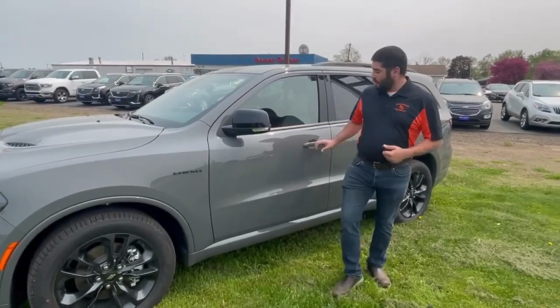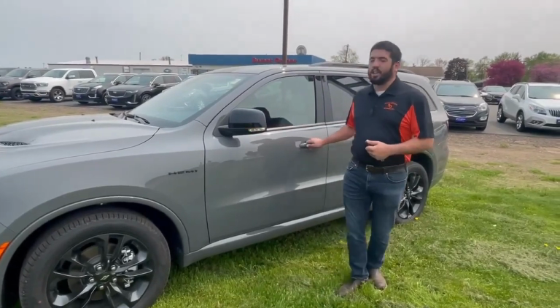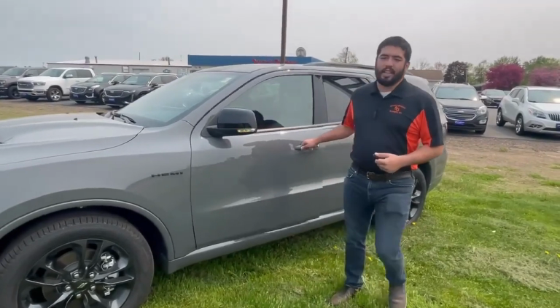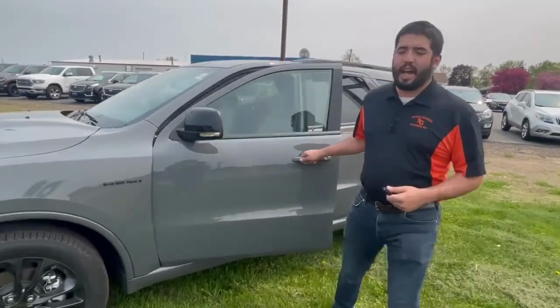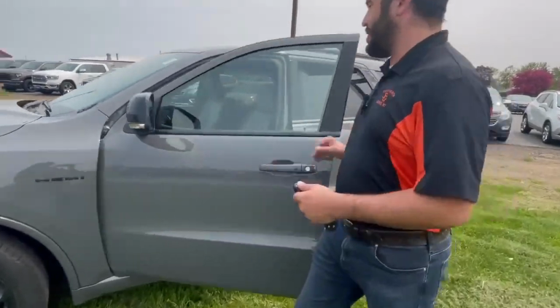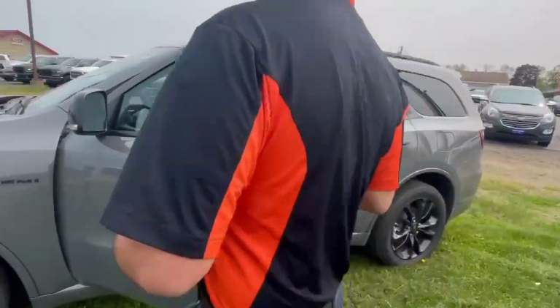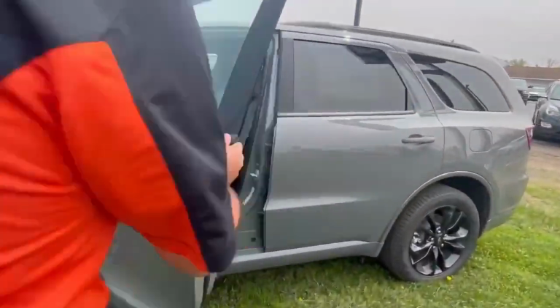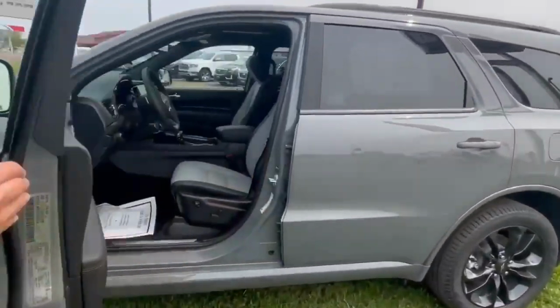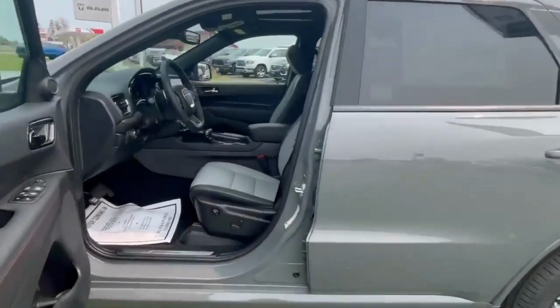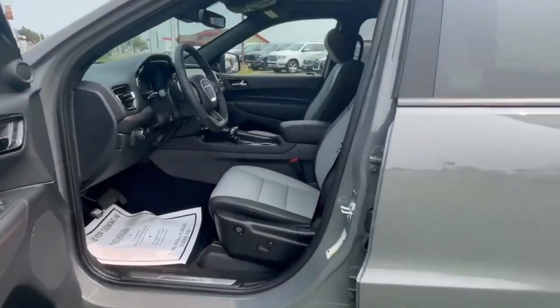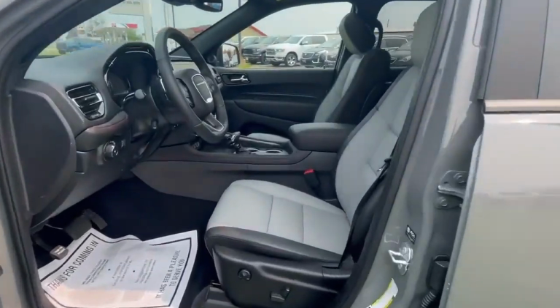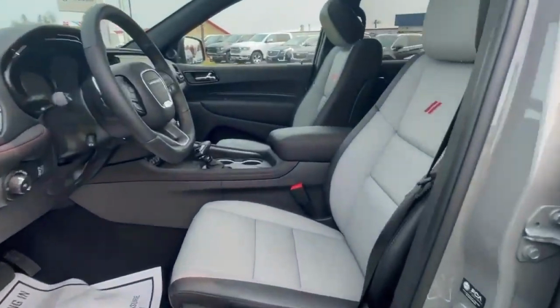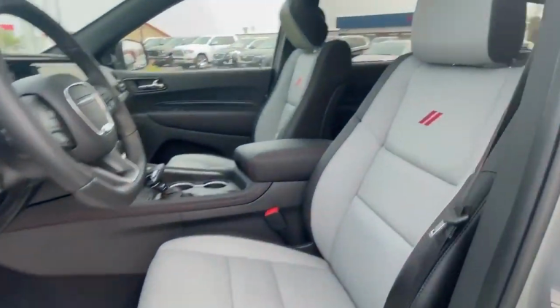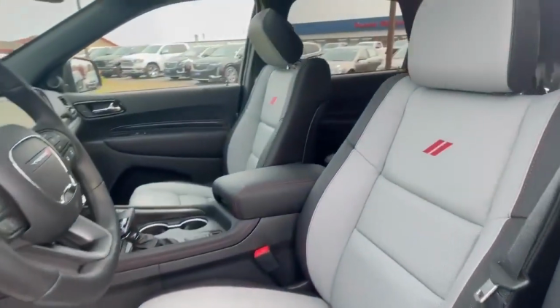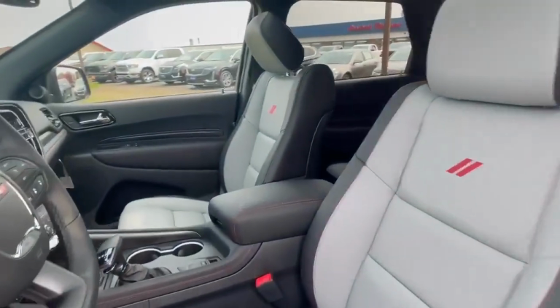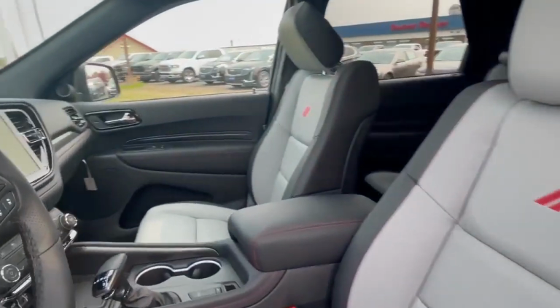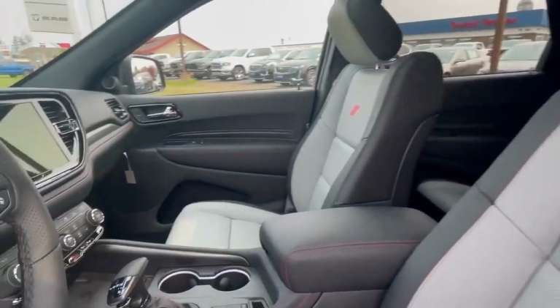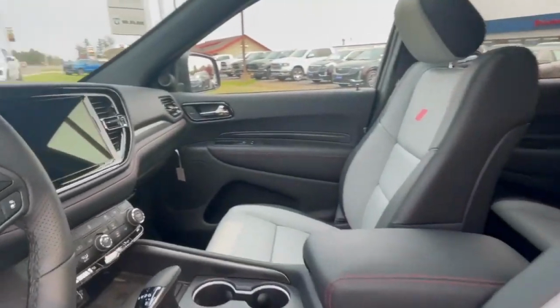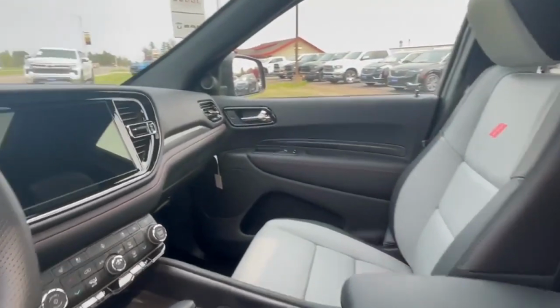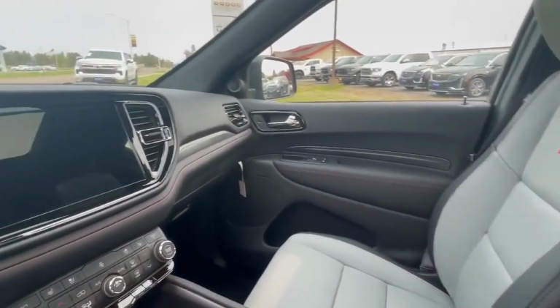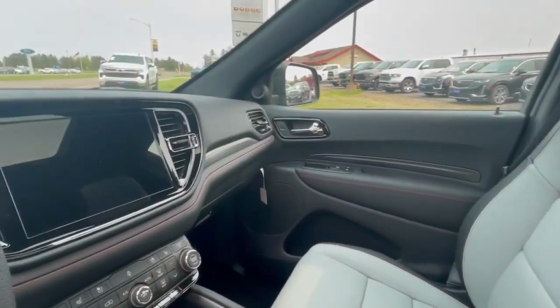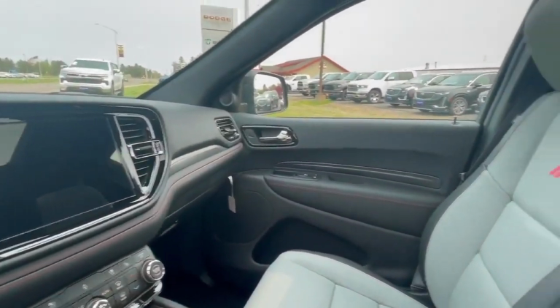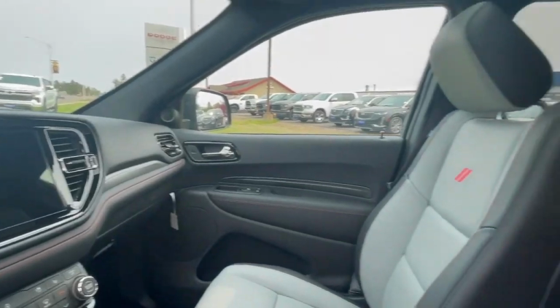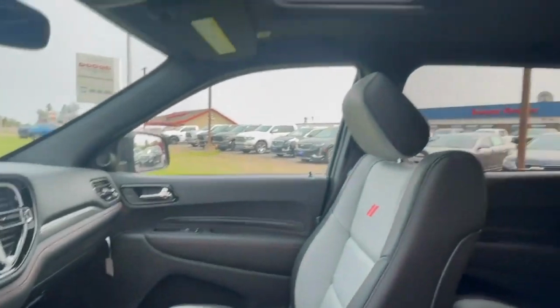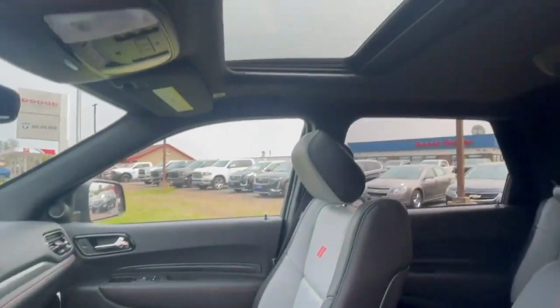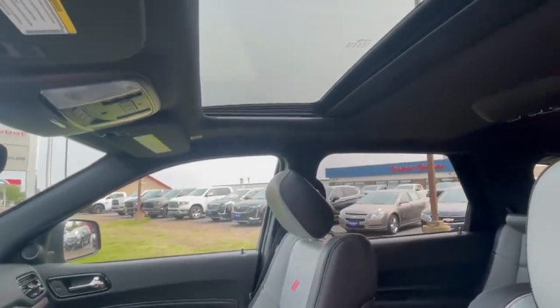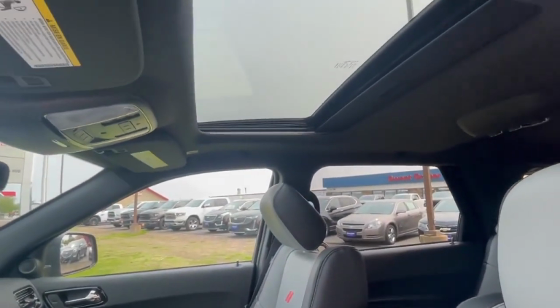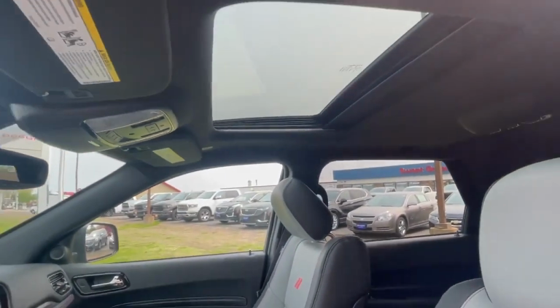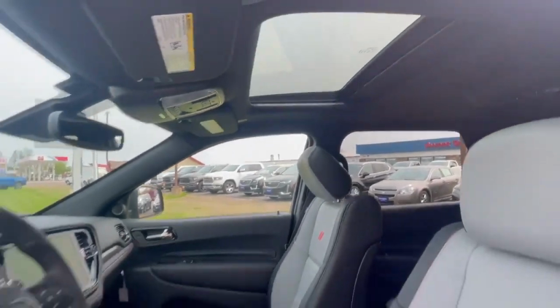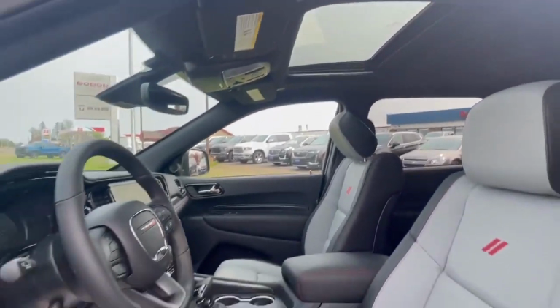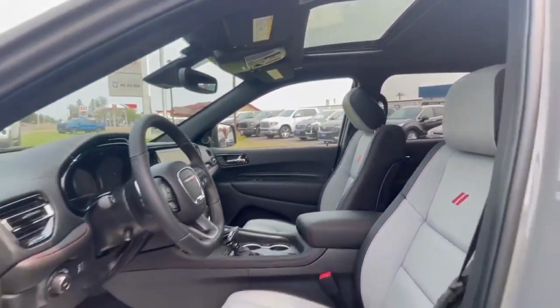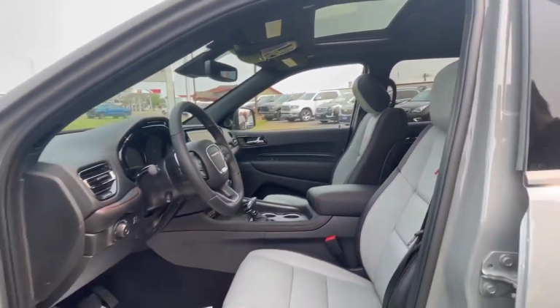If we take a look at the inside of this thing, it's just going to be absolutely loaded. You've got leather seating, two-tone leather, power seats, heated seats, cooled seats, heated steering wheel, and a moonroof. This thing is just absolutely loaded.